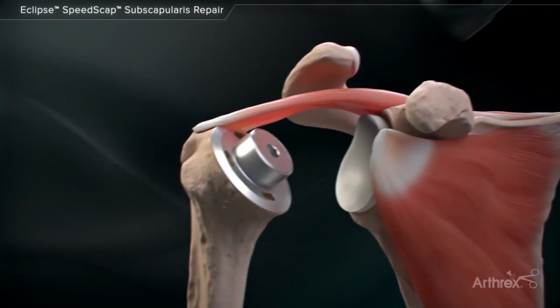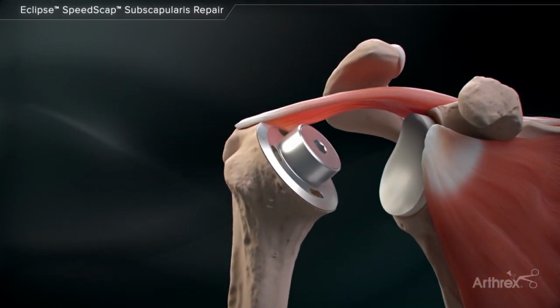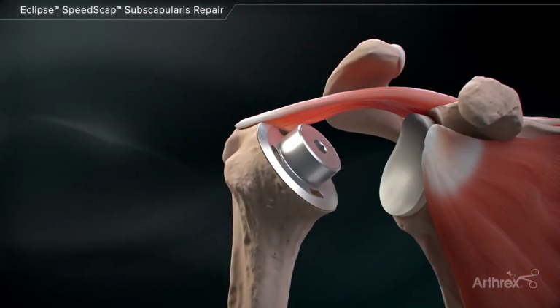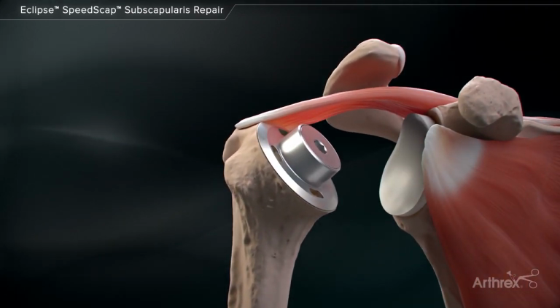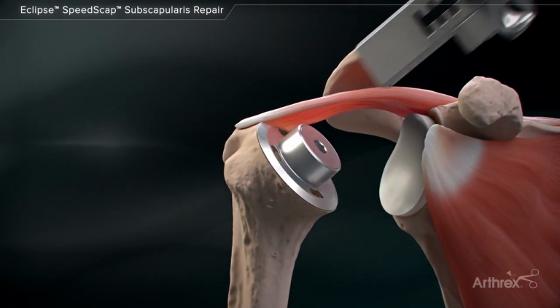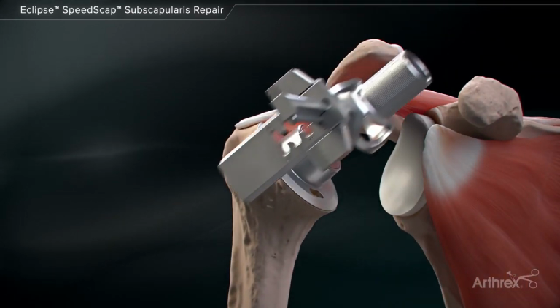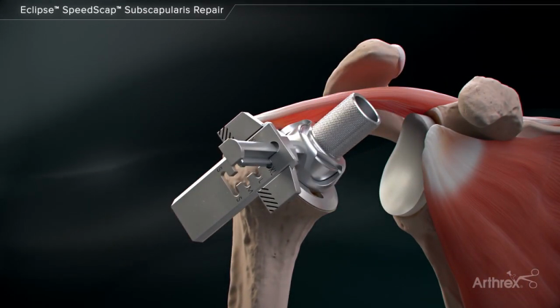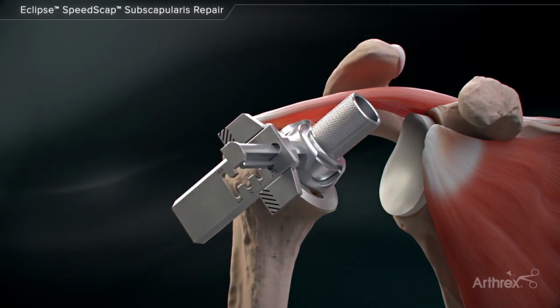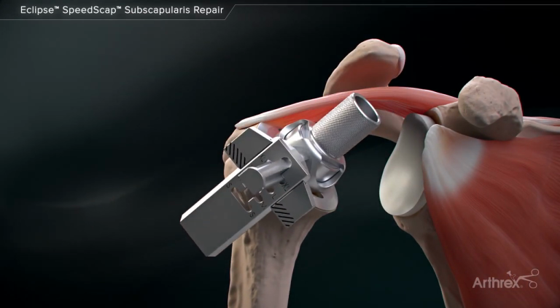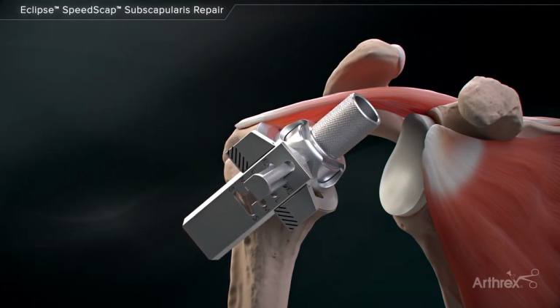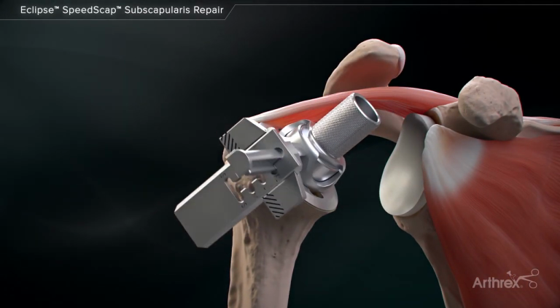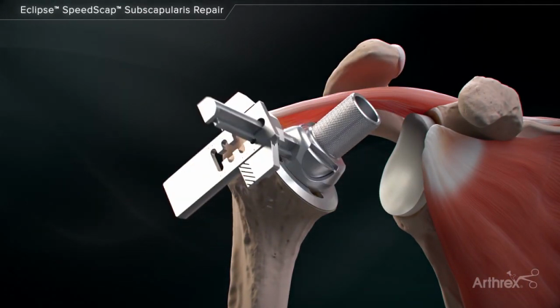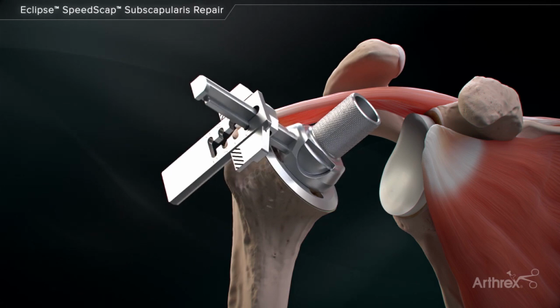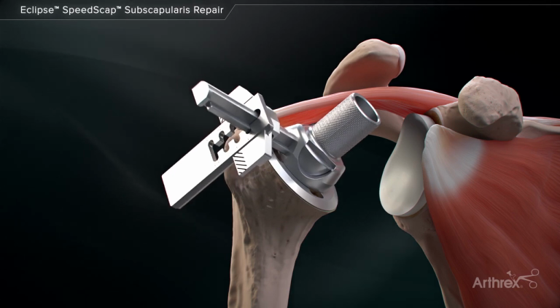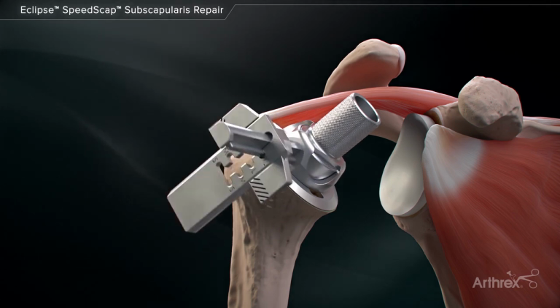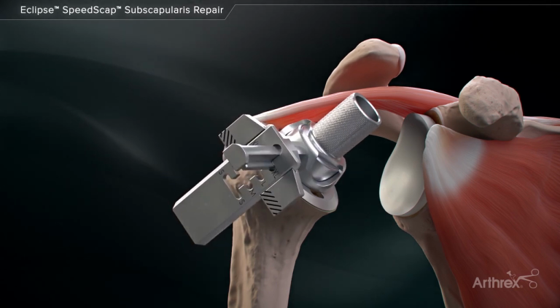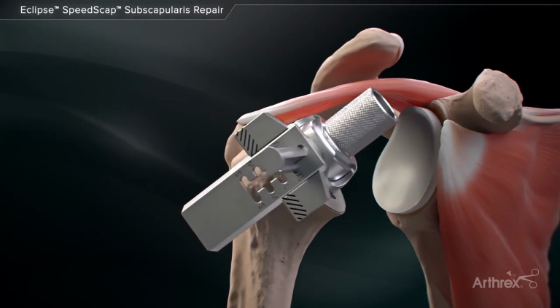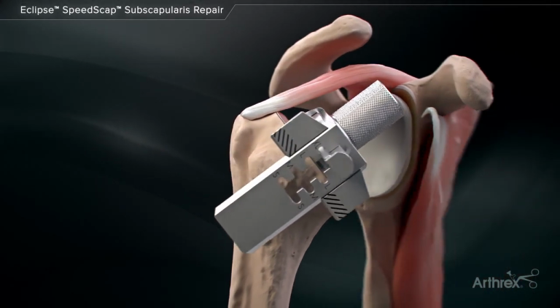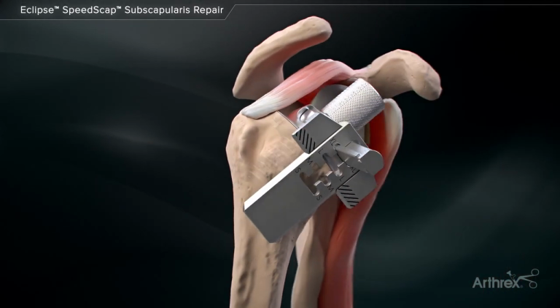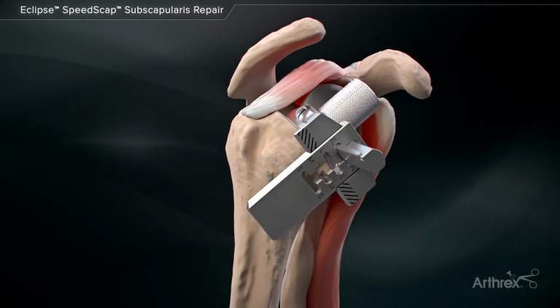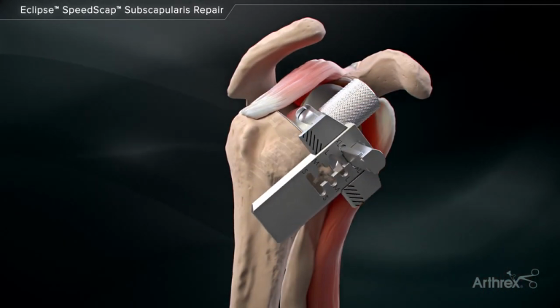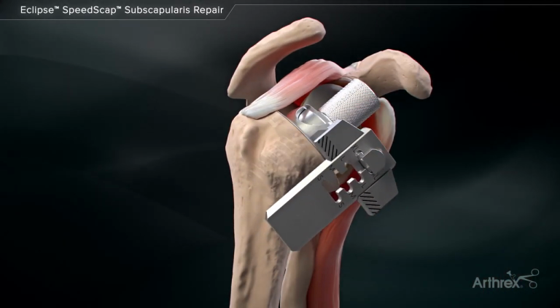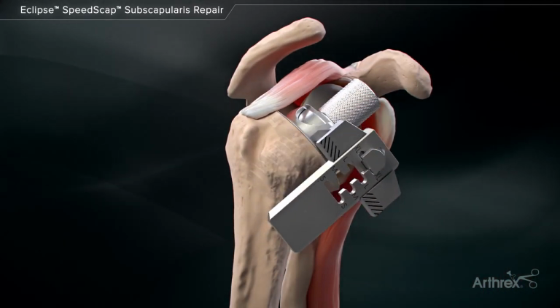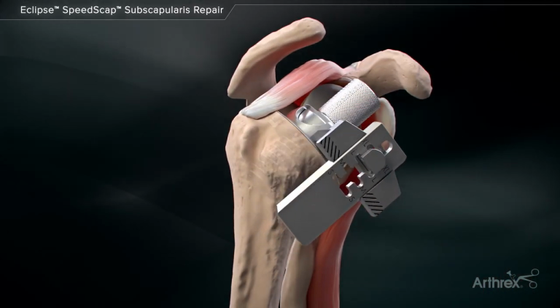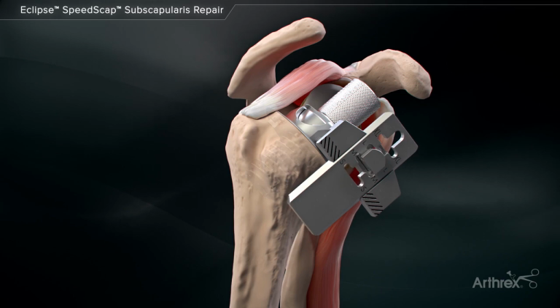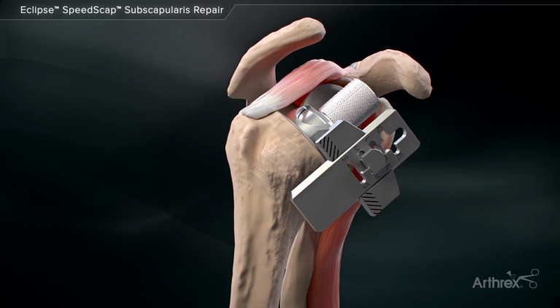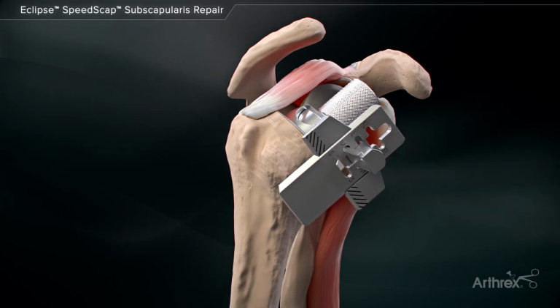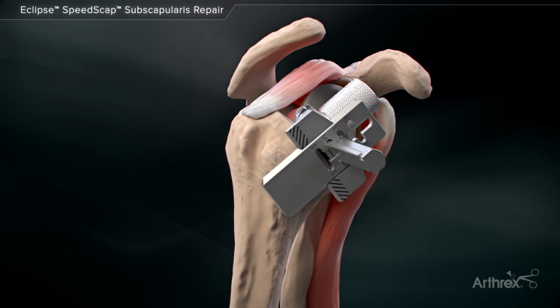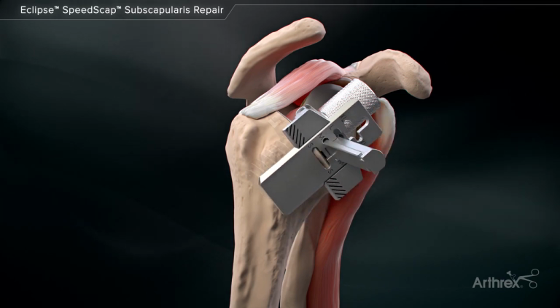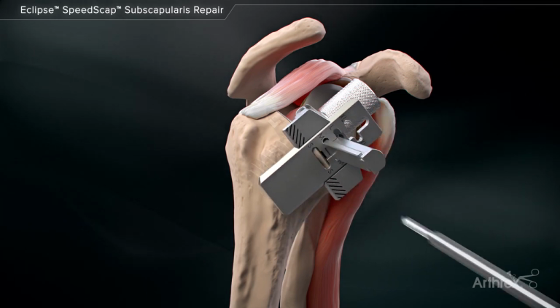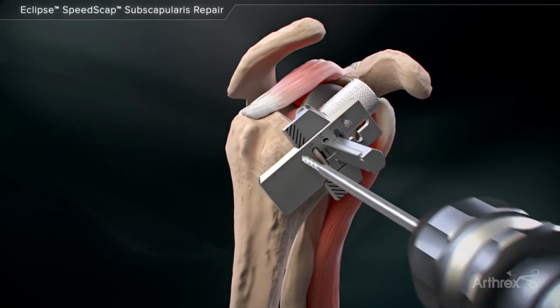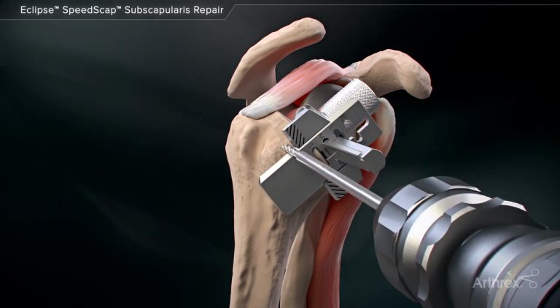The Eclipse trunnion adapter is placed onto the trunnion, appropriately sized to the implanted cage screw length. This provides an outline of the cage screw so it can be avoided during both medial and lateral row humeral anchor preparation.